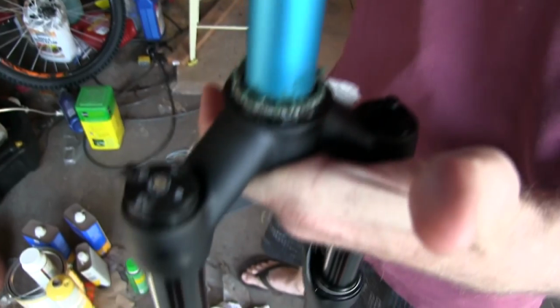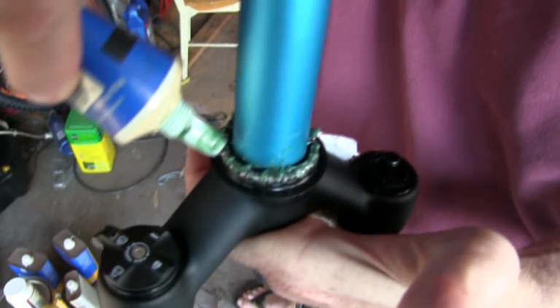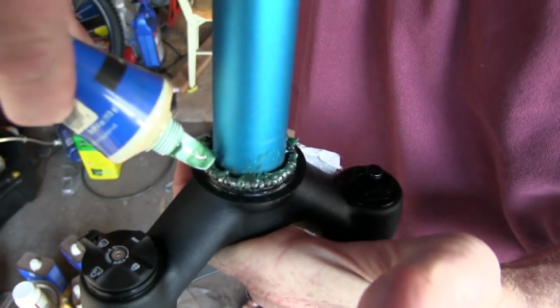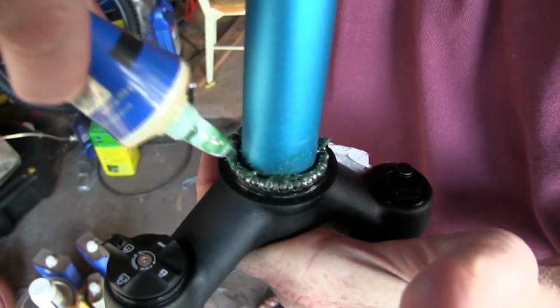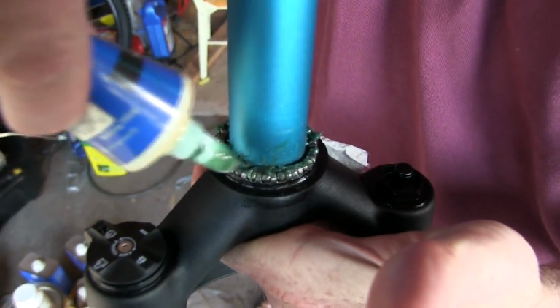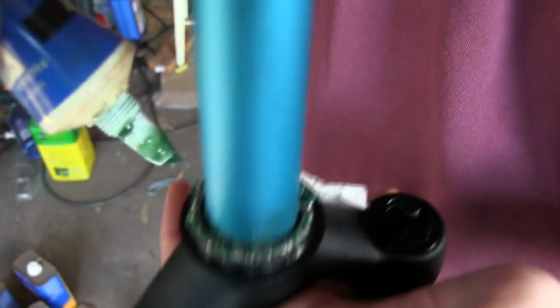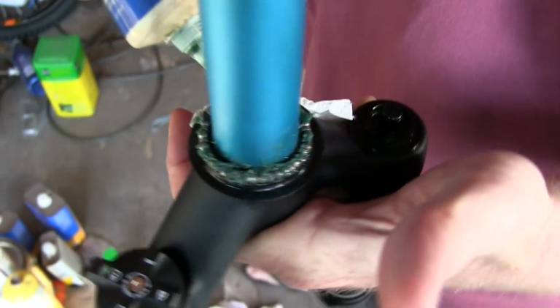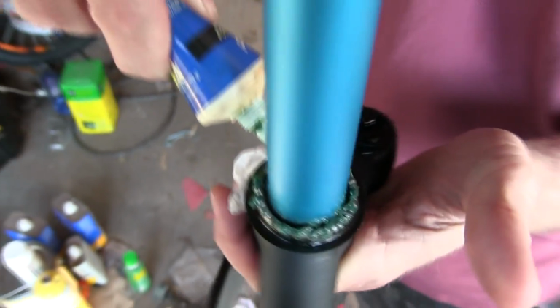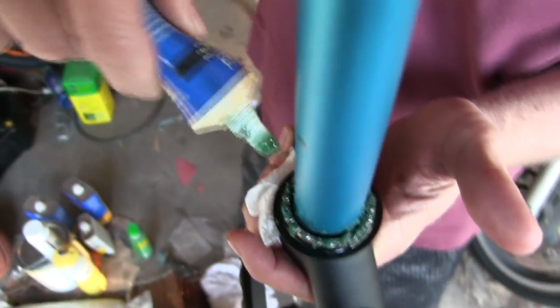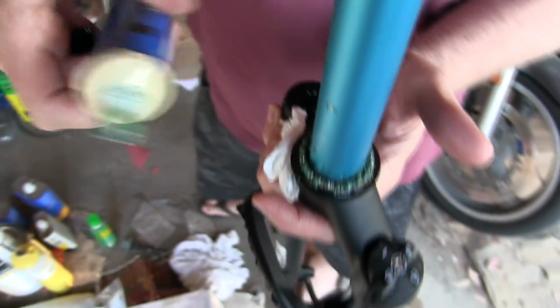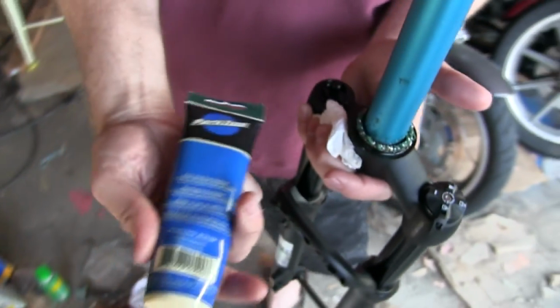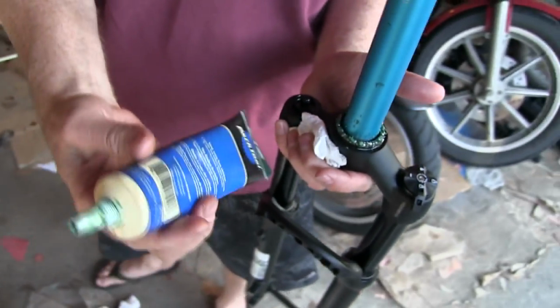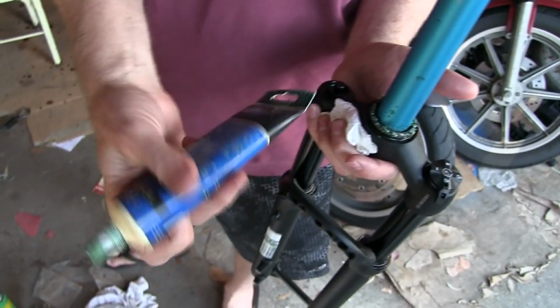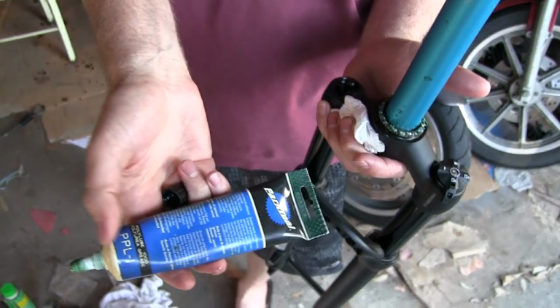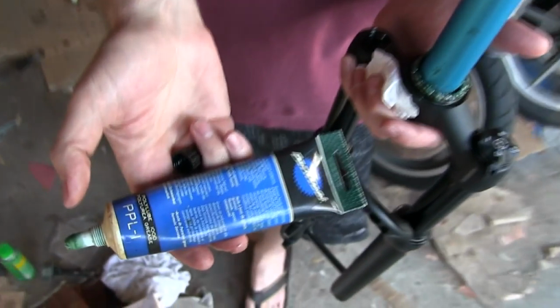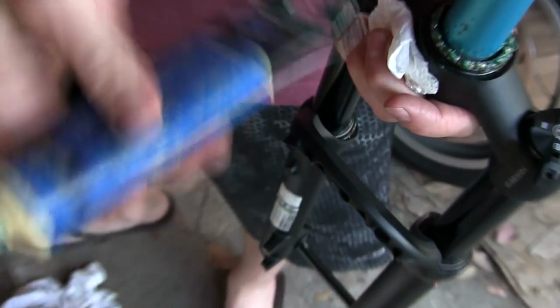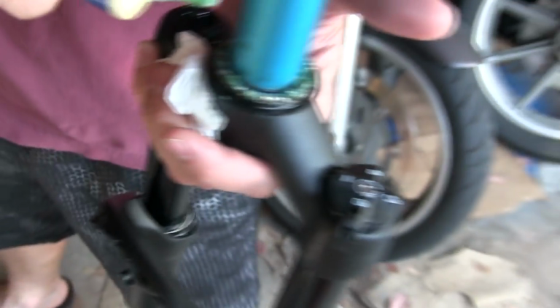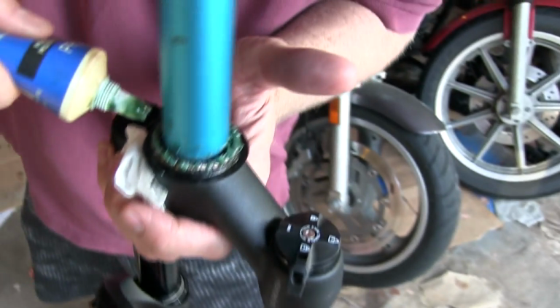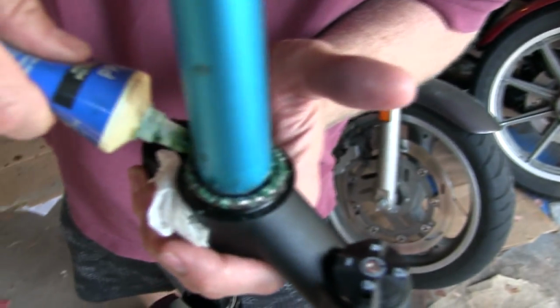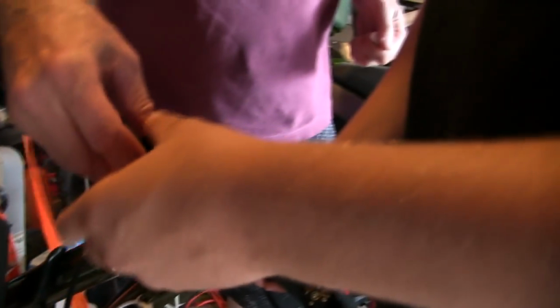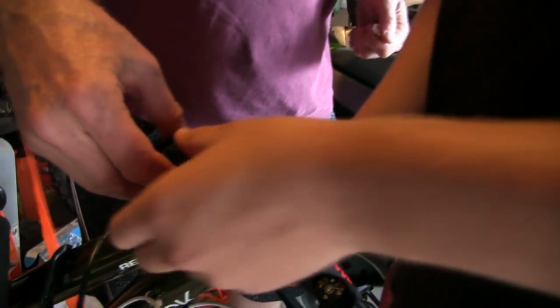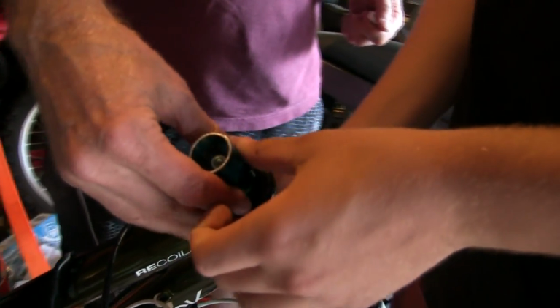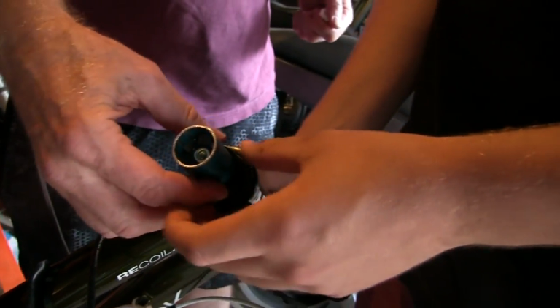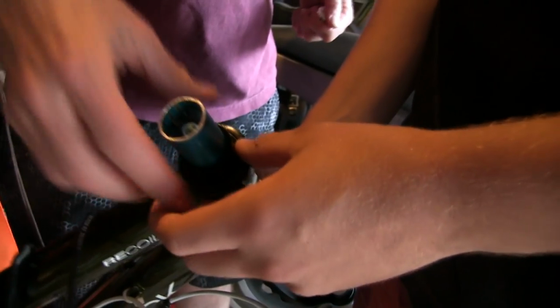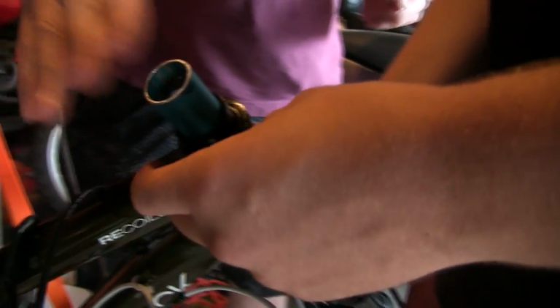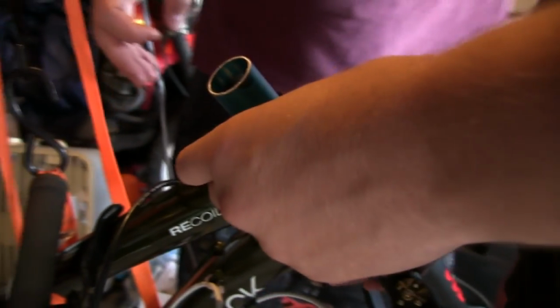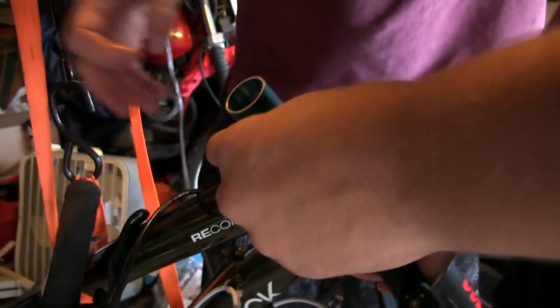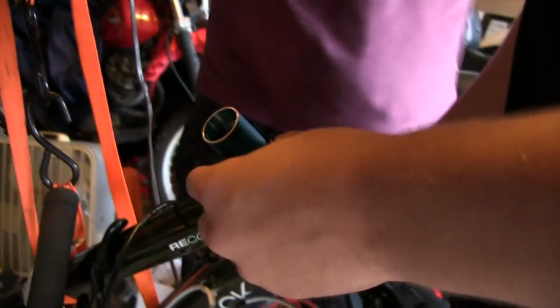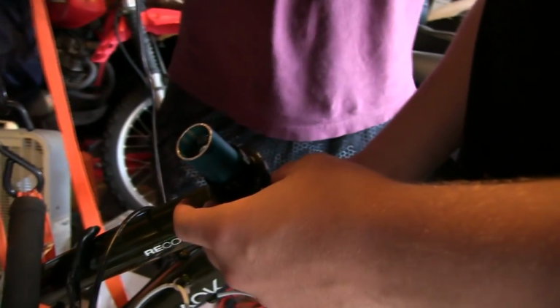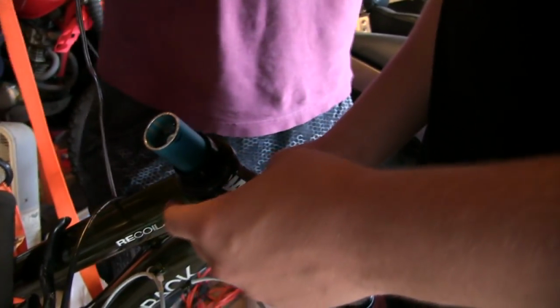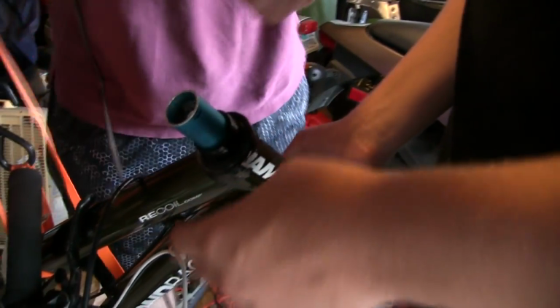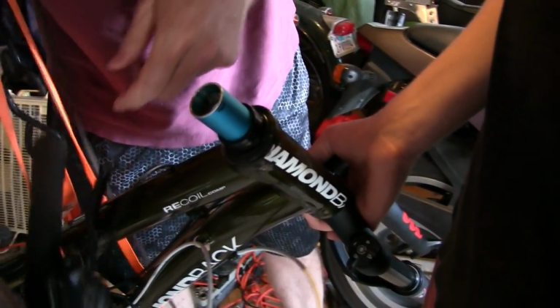My father's greasing up the bearings right now, just so it's super slippery and slidey when we put it on. Grease for peace — that's what we want. Spacers go on. In our case, we cut it the same length, so we don't need any more spacers. Those spacers will do.